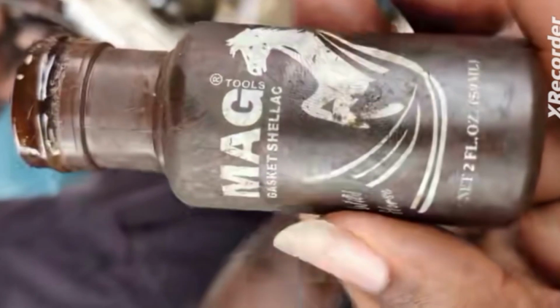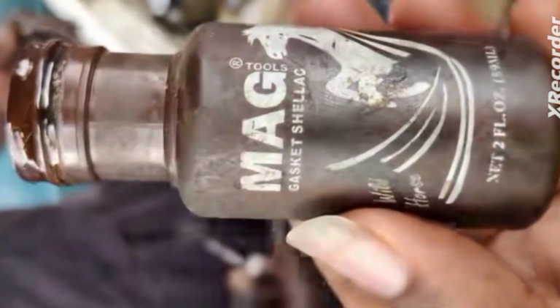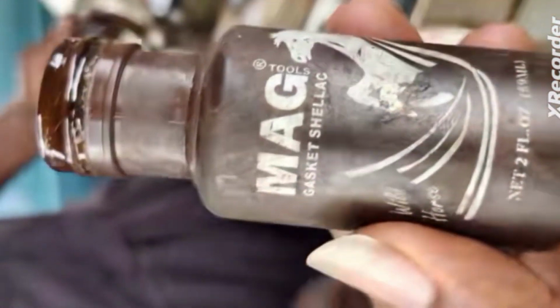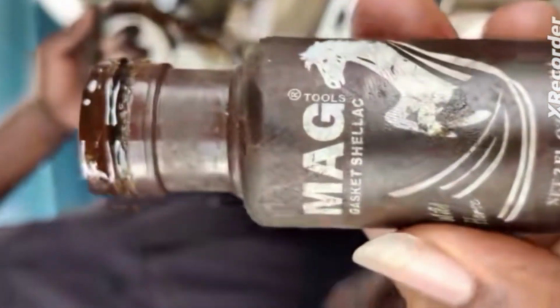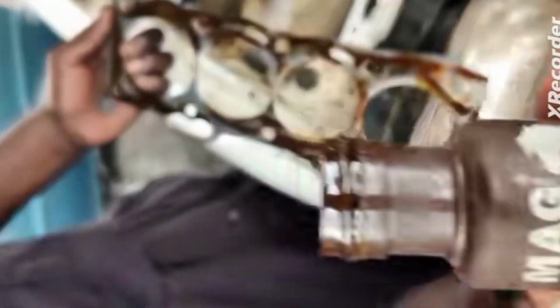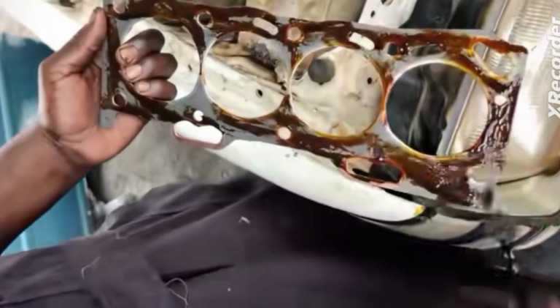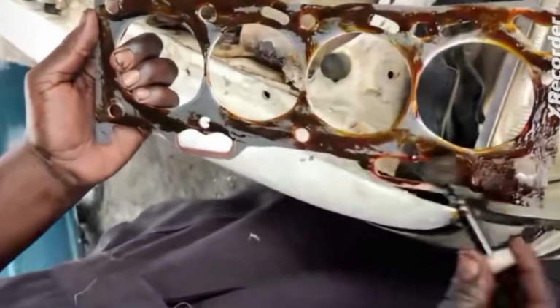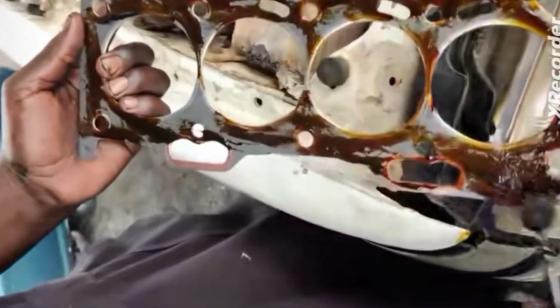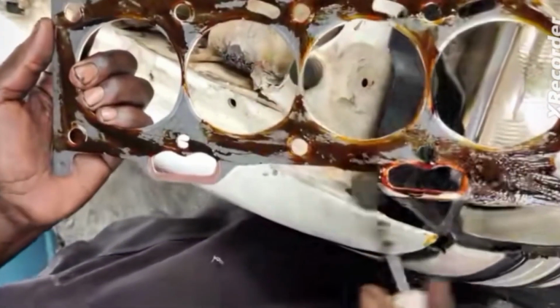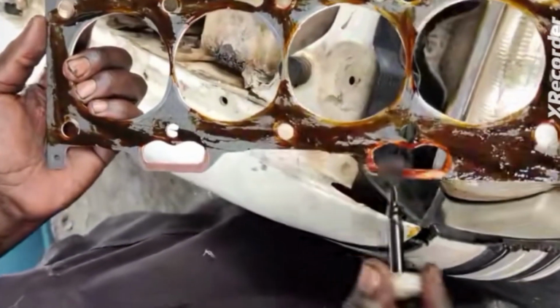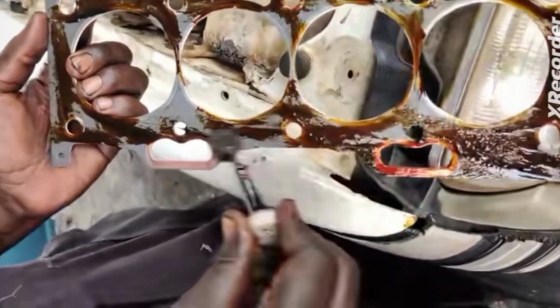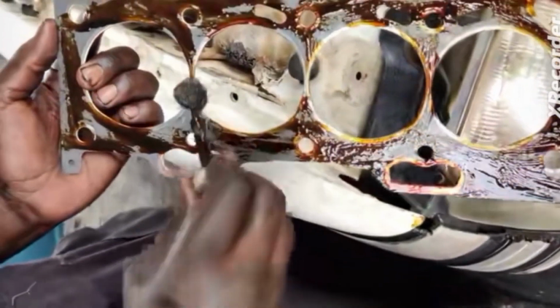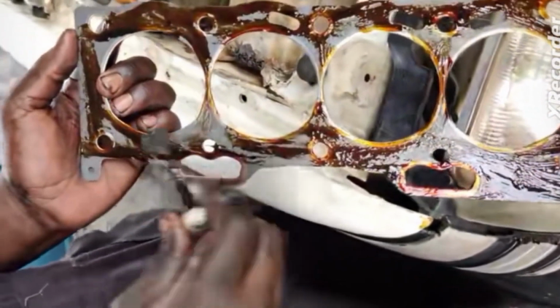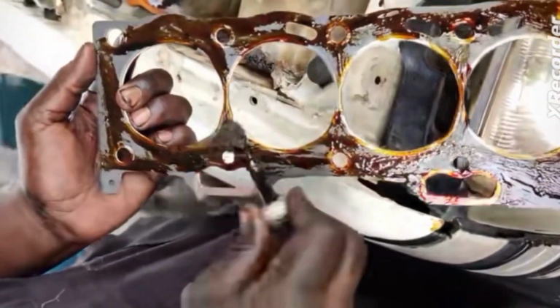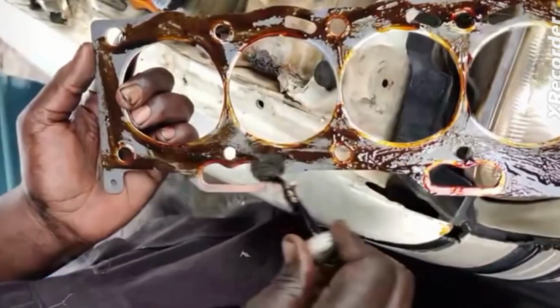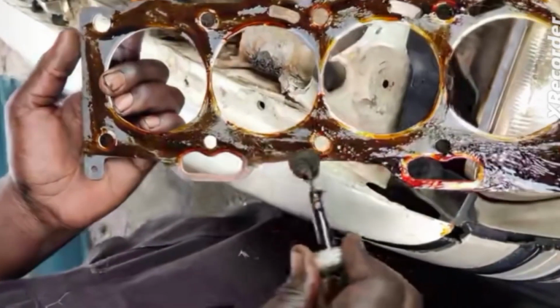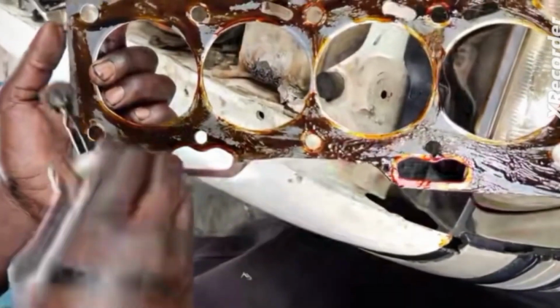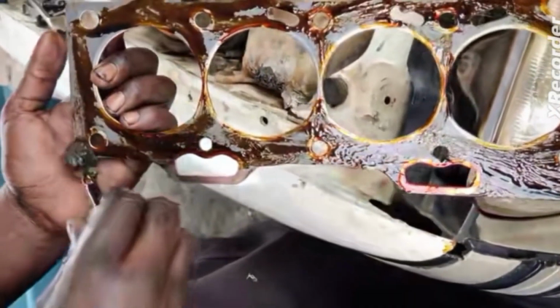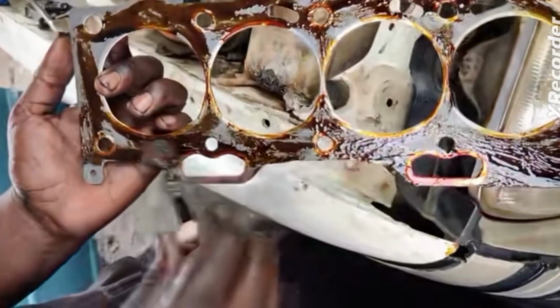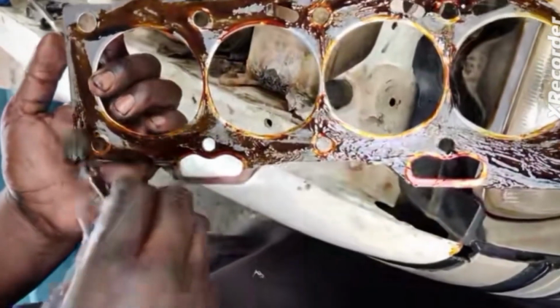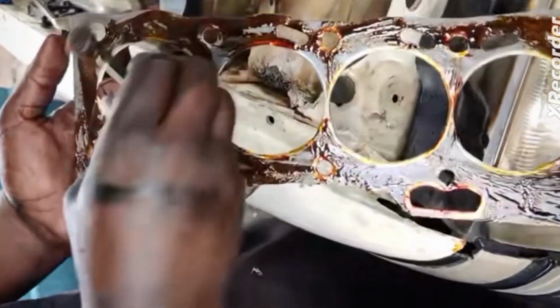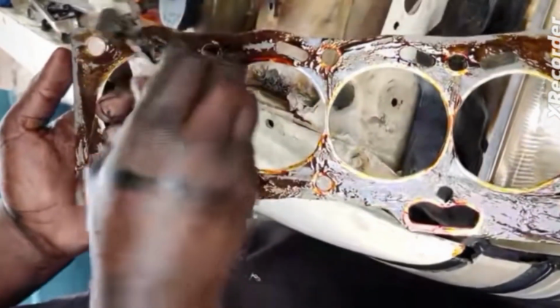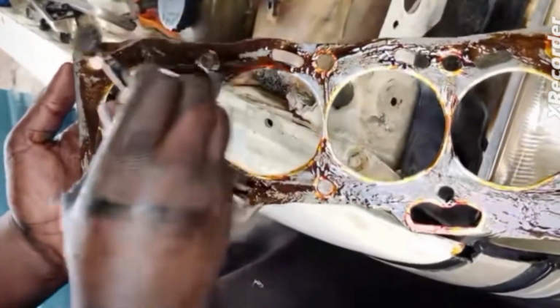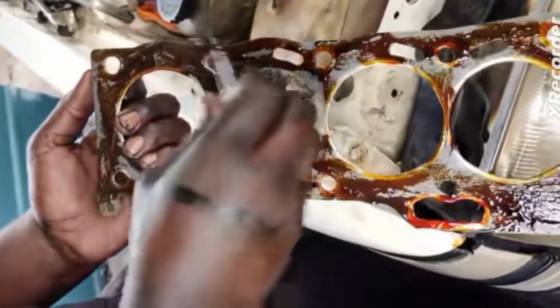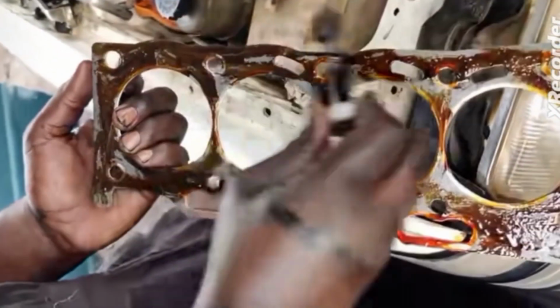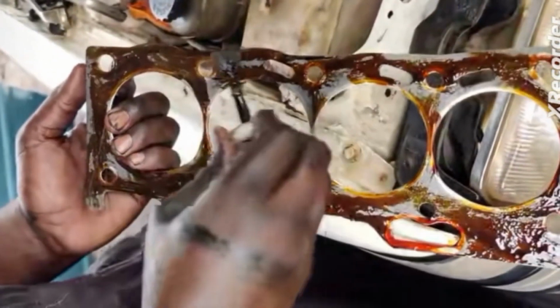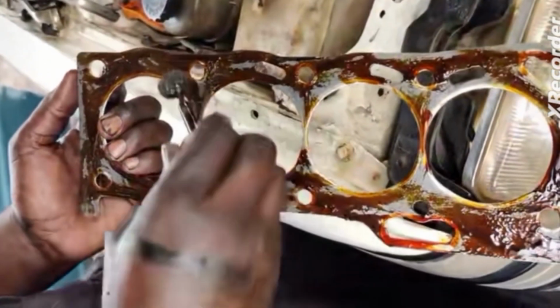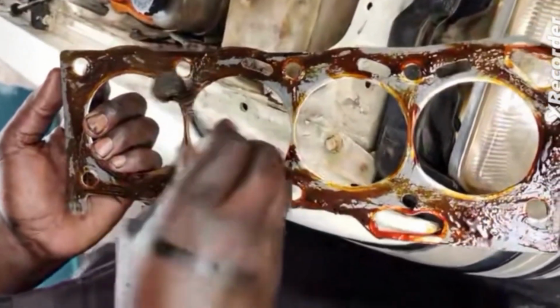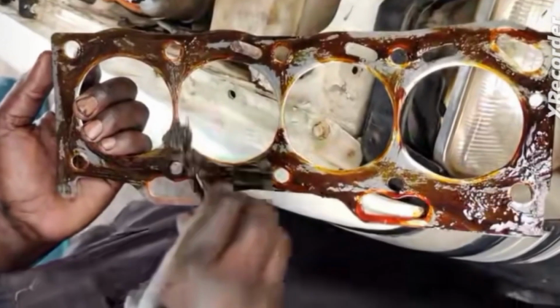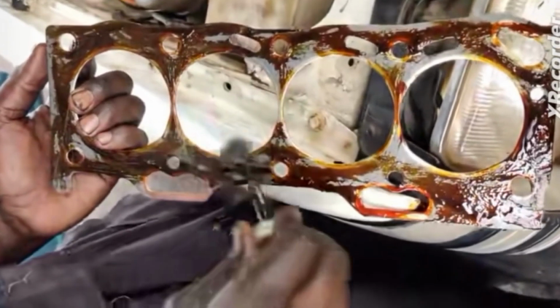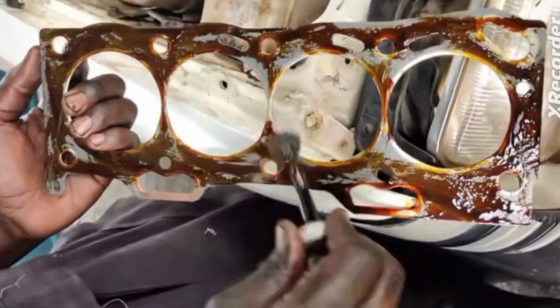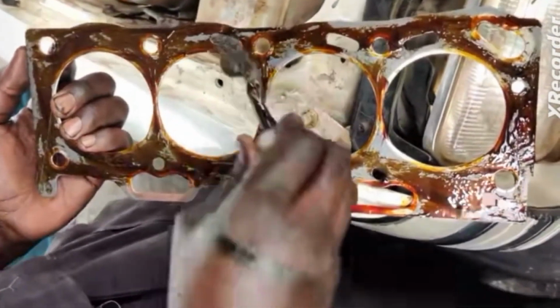What you are looking at on your screen is called air gasket shellac. This is a gum applied on air gaskets when you are installing them. The question is: when should you use it and when should you not use it?